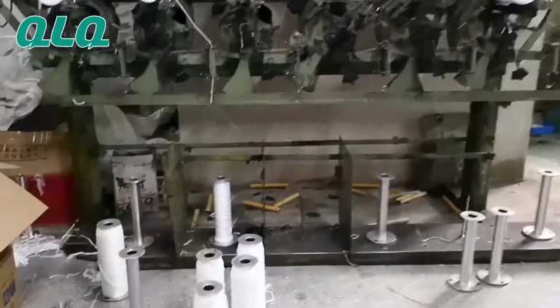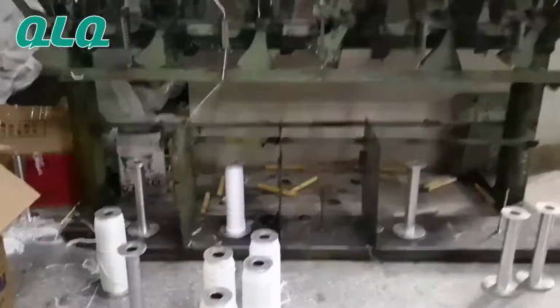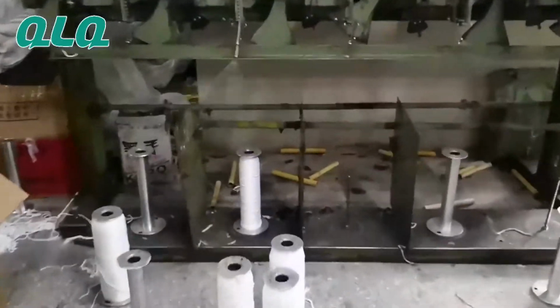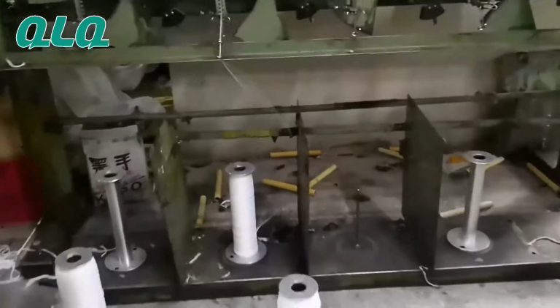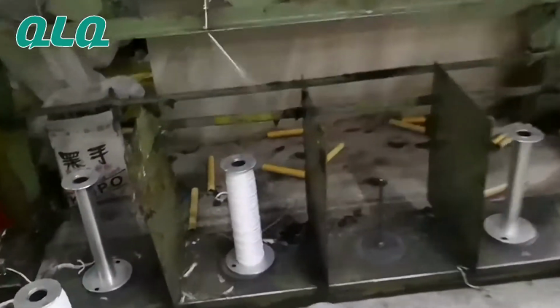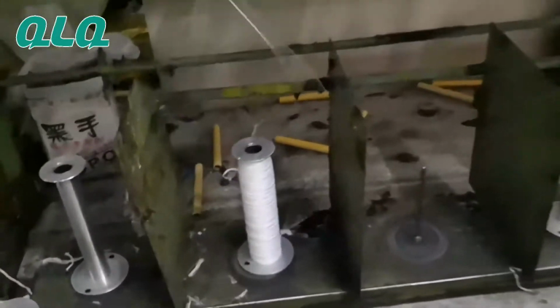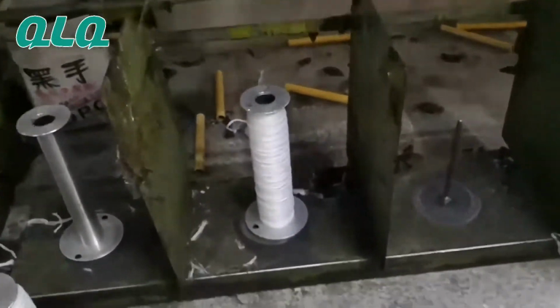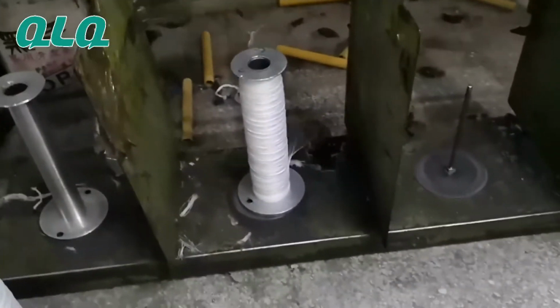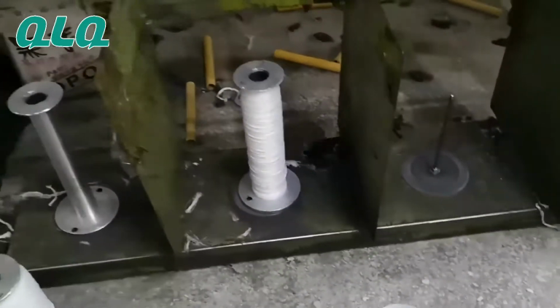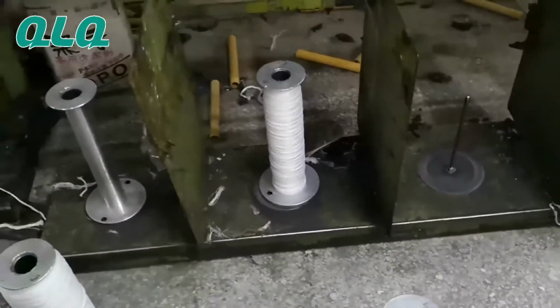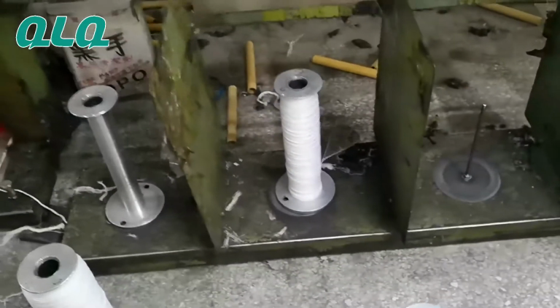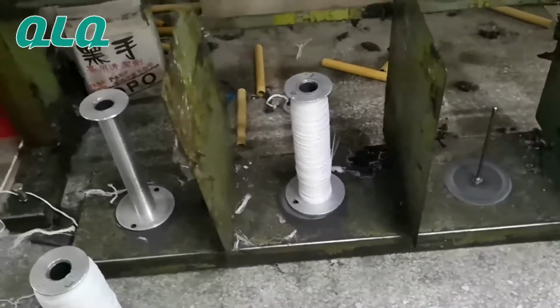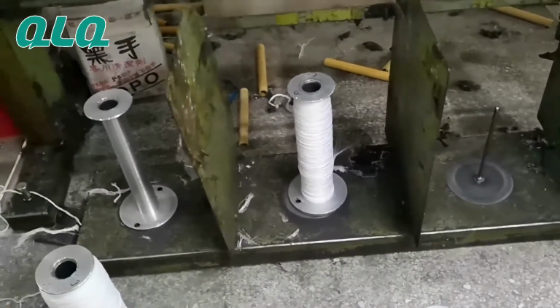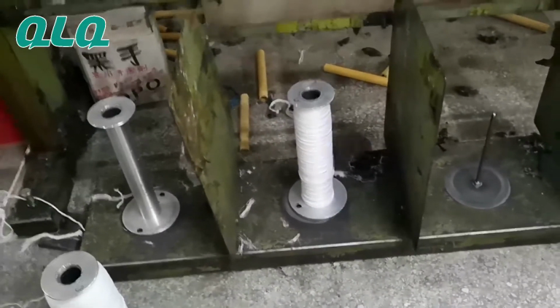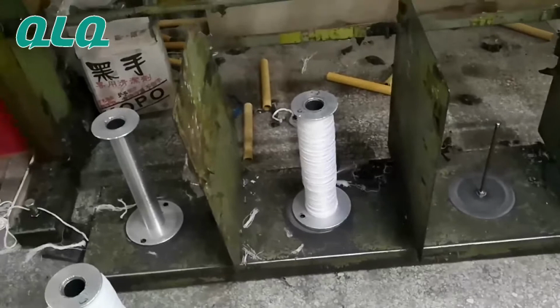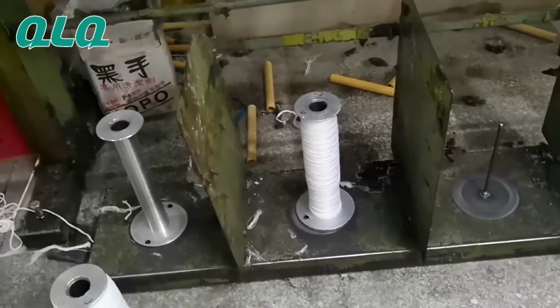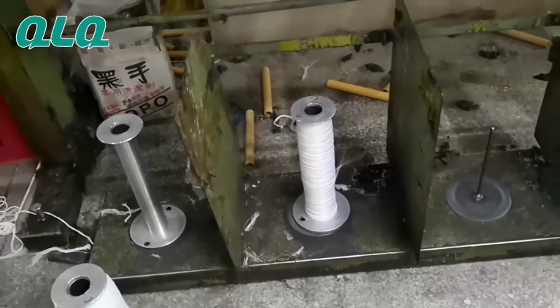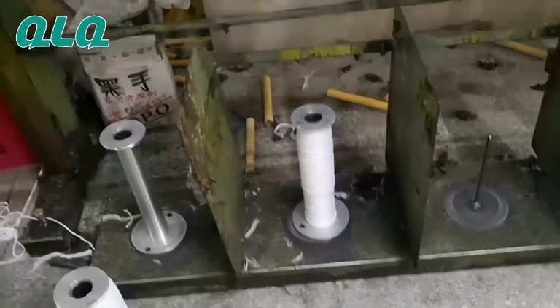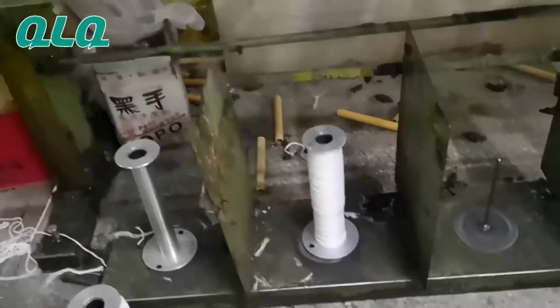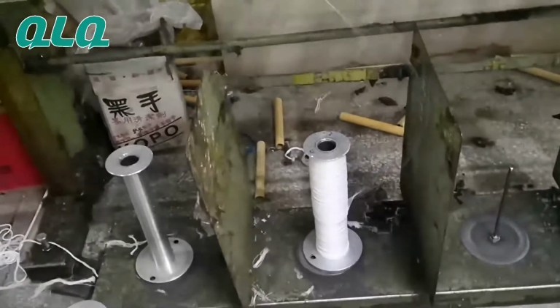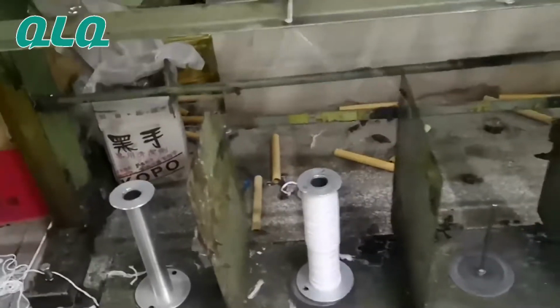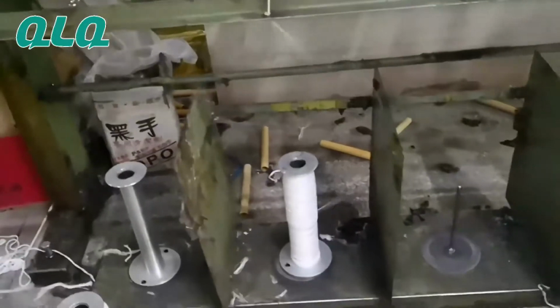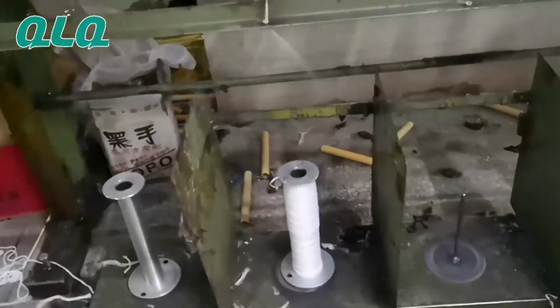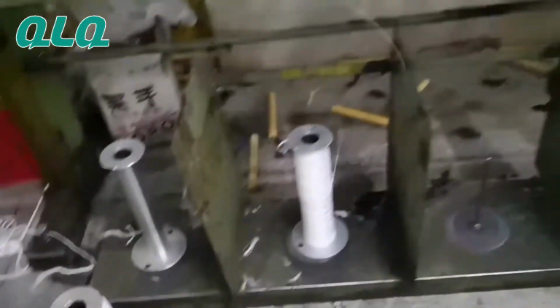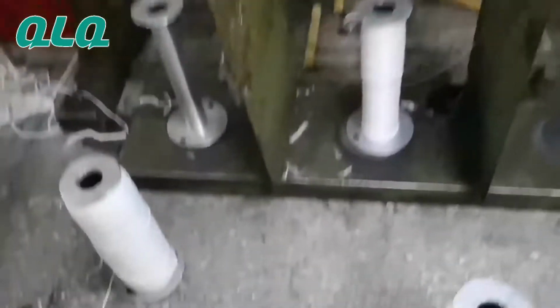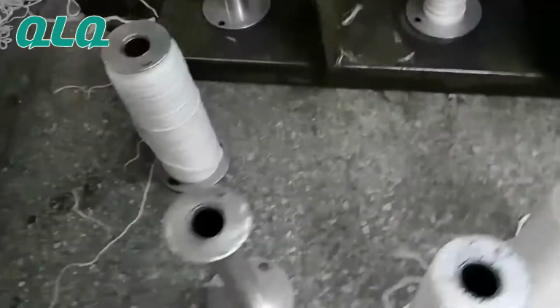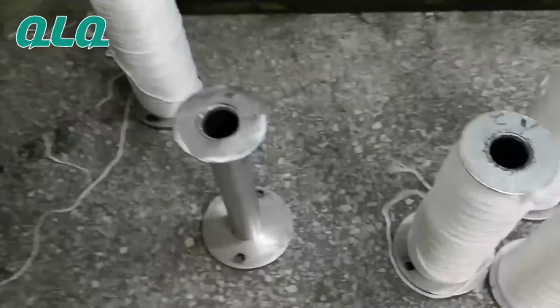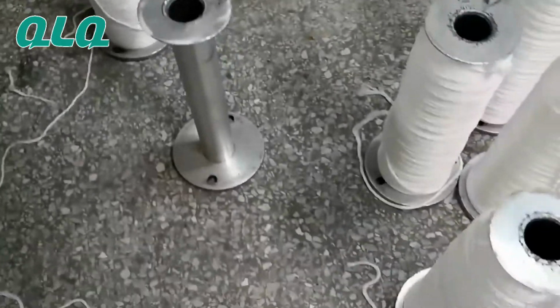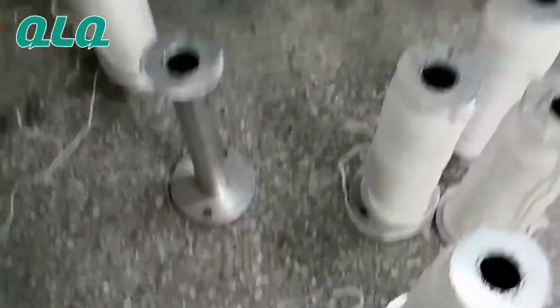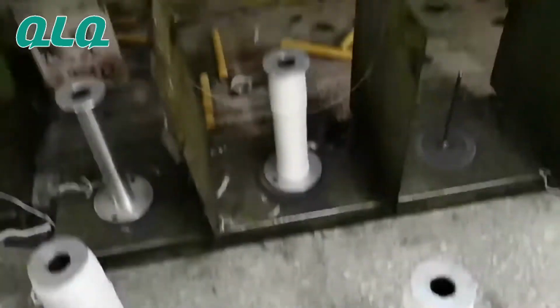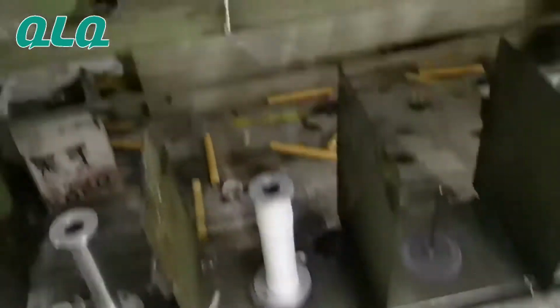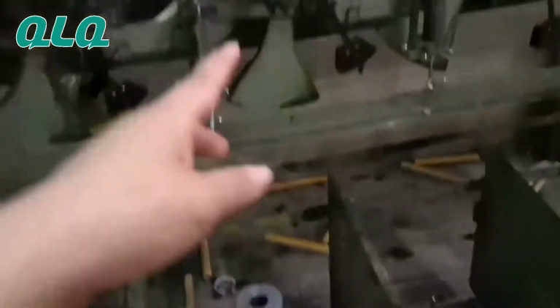So you see this is the bobbin, which is from the center core manufacturing machine. And then take the bobbin out. And then put here.